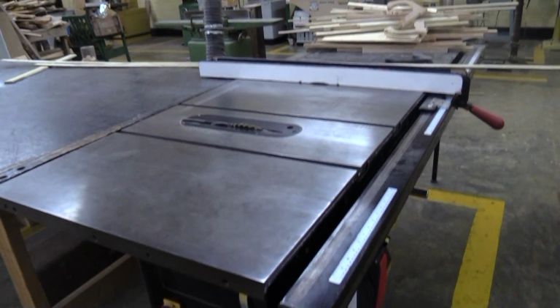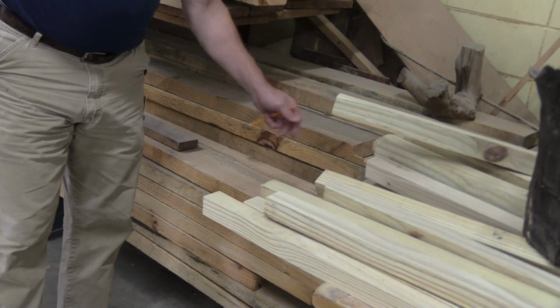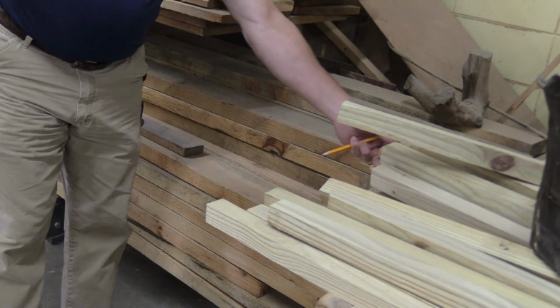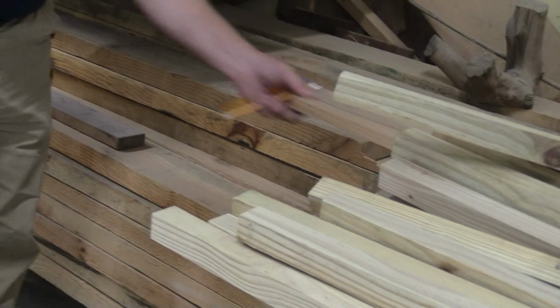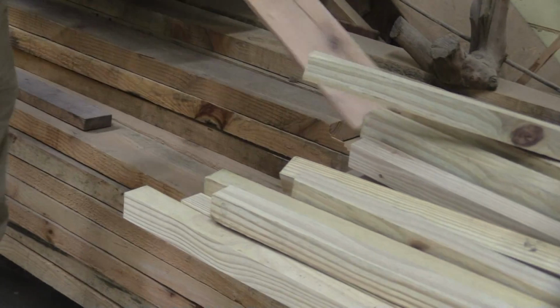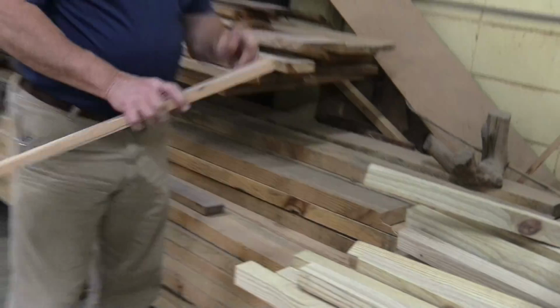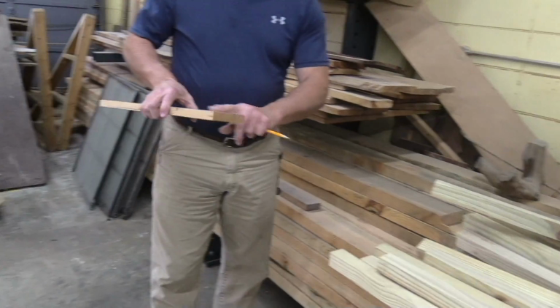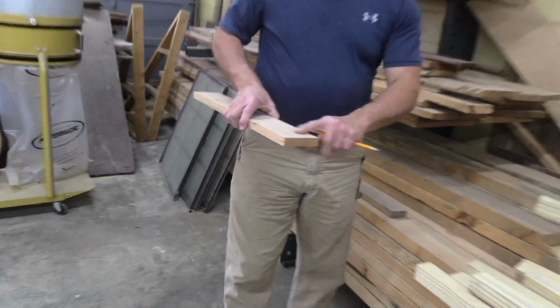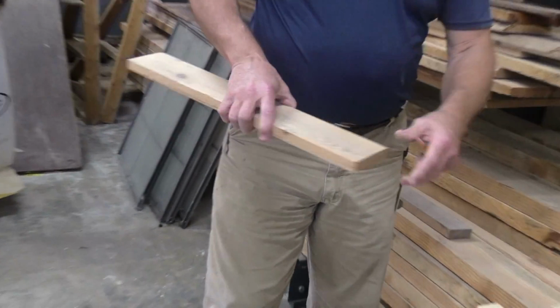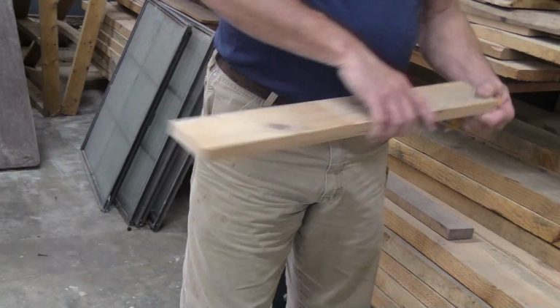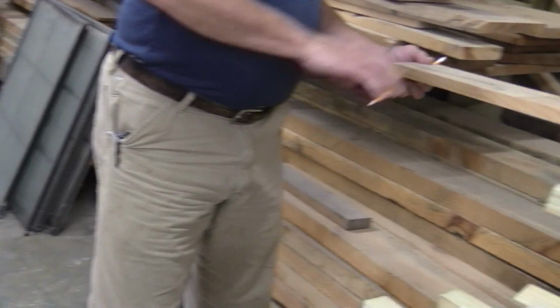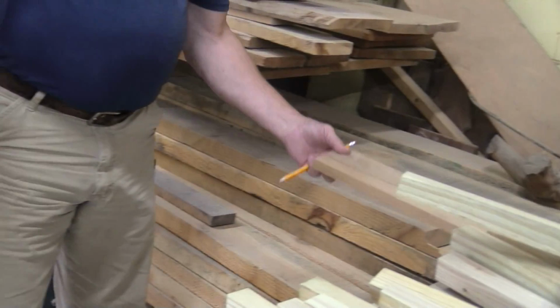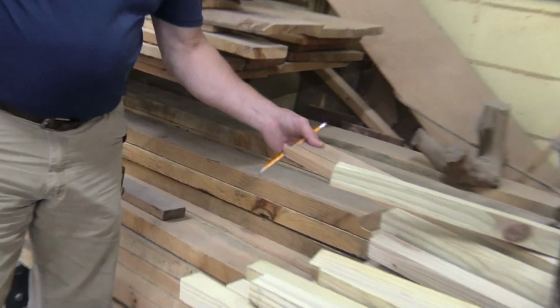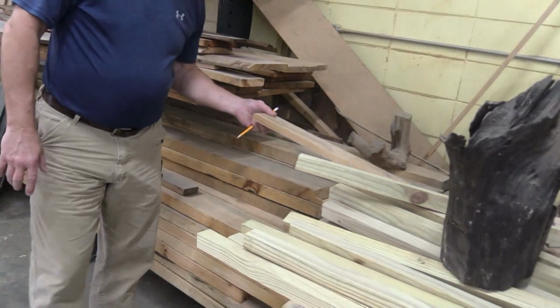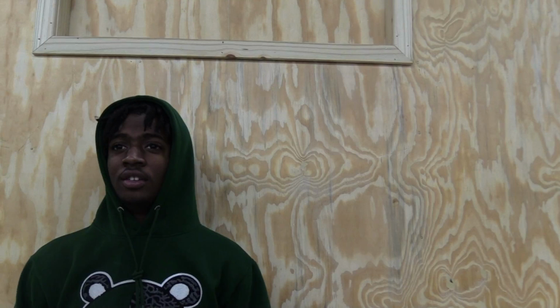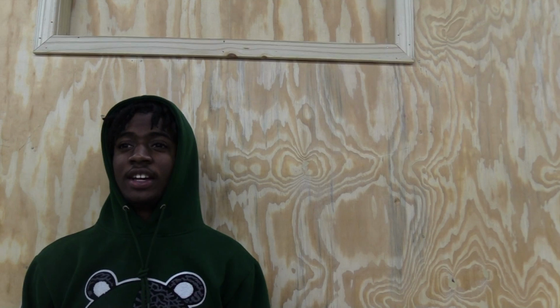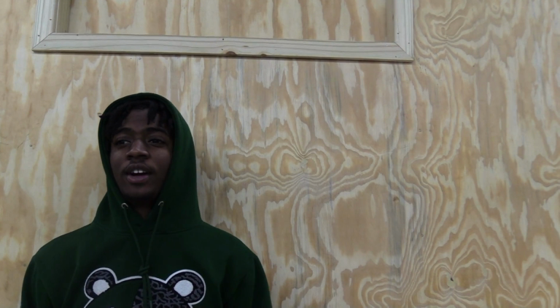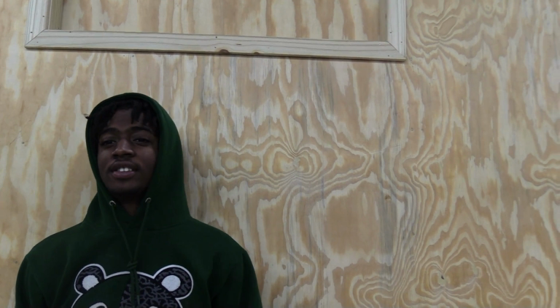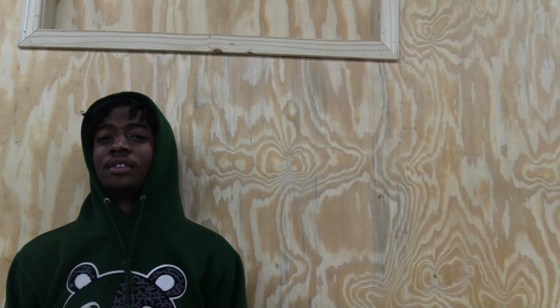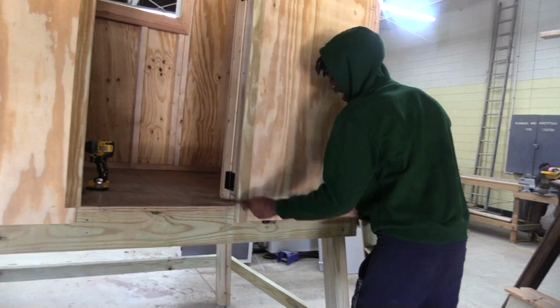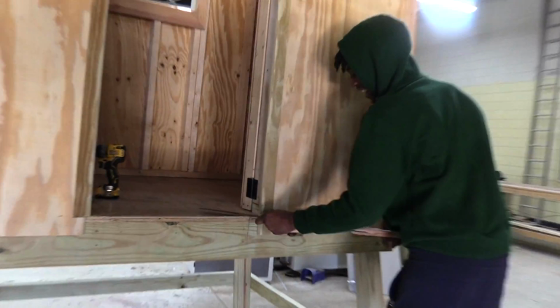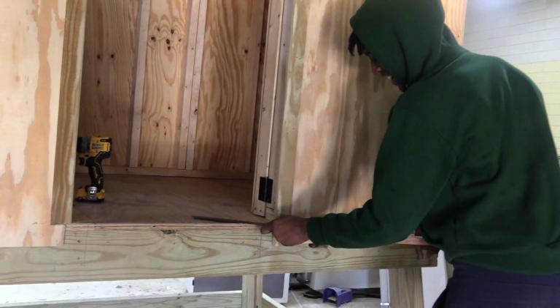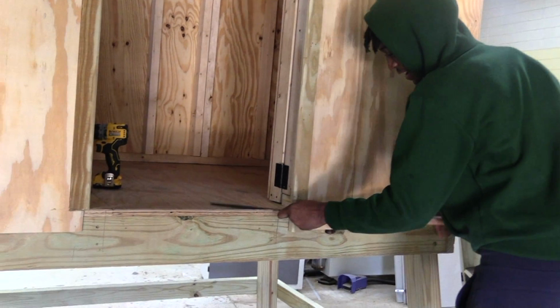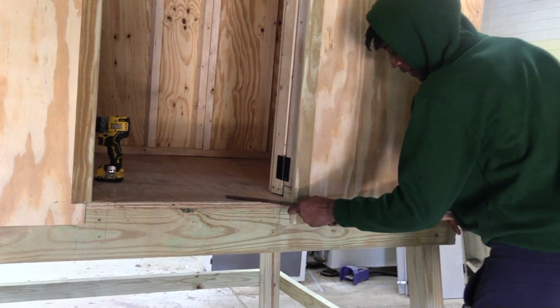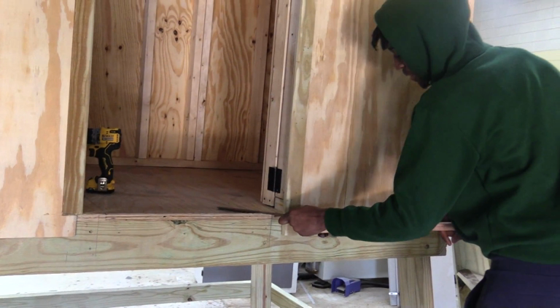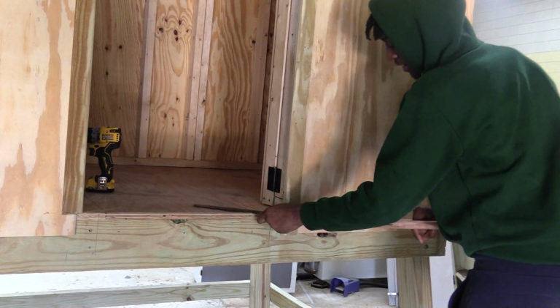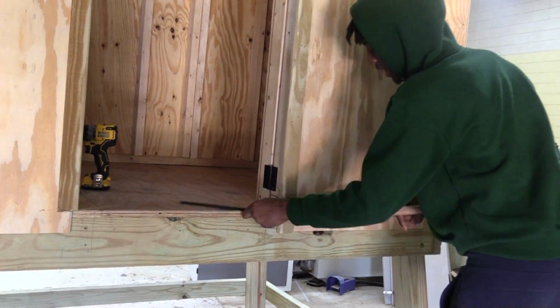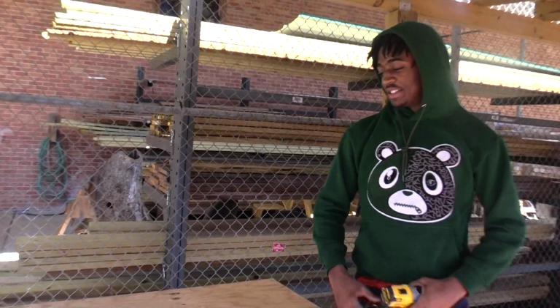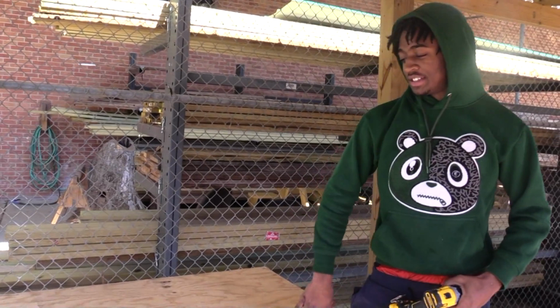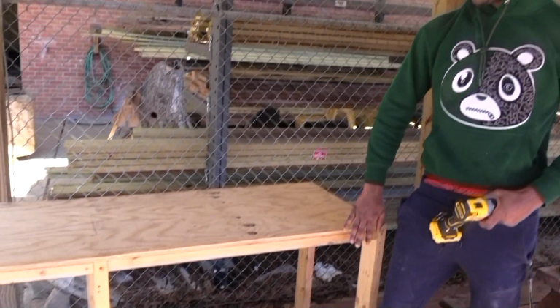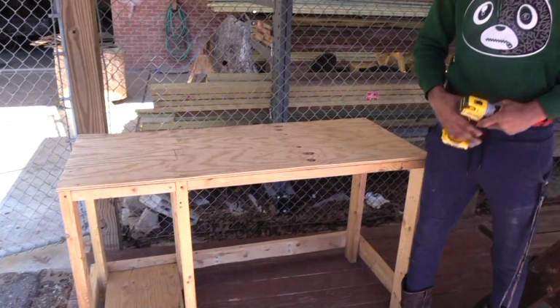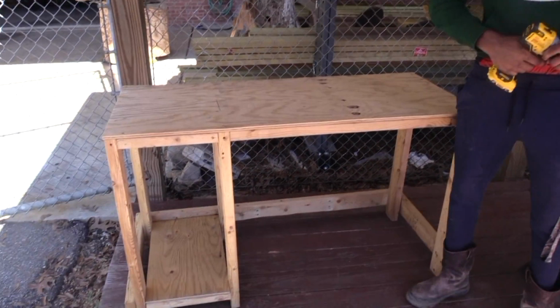Second year student Christopher Hill believes this class will help him with his future career. This class is very hands-on. You learn a lot of fundamentals of simple construction. This is a deck that I made out of reclaimed lumber.